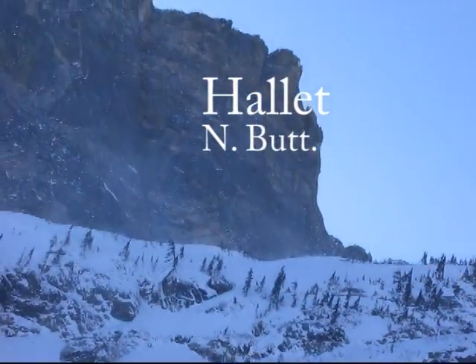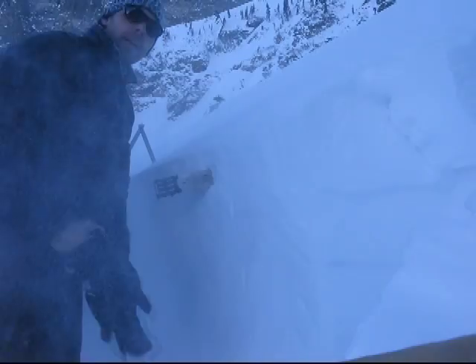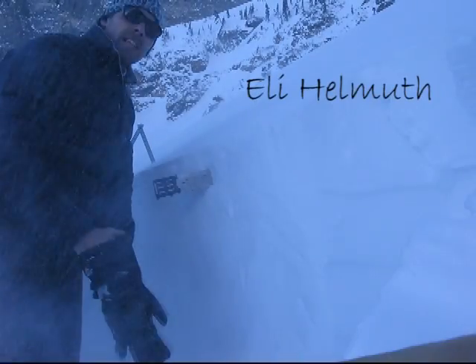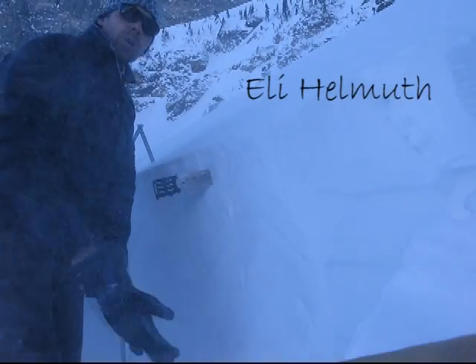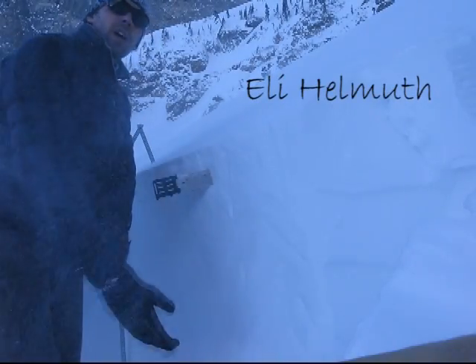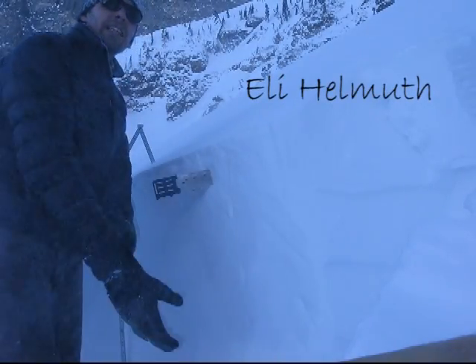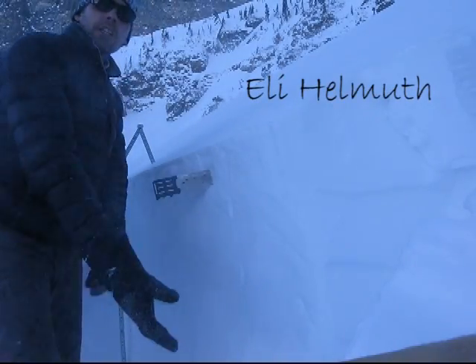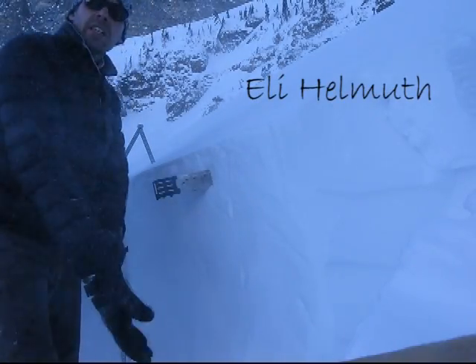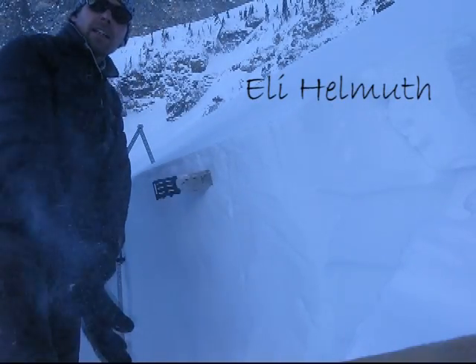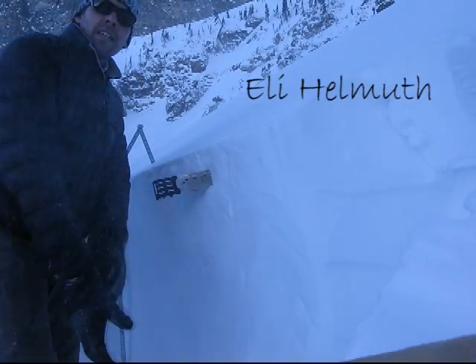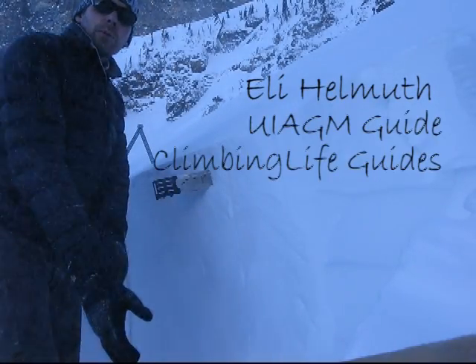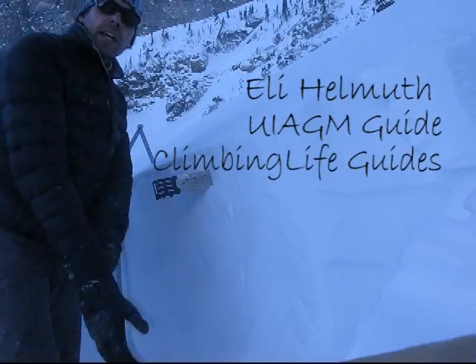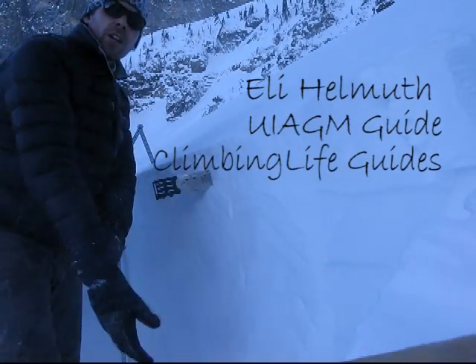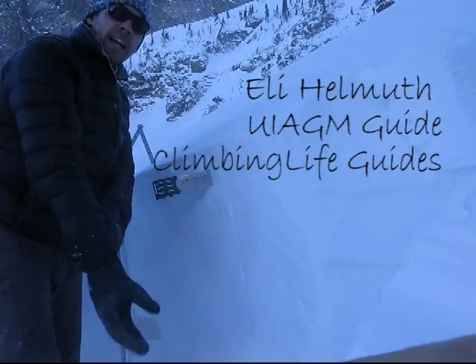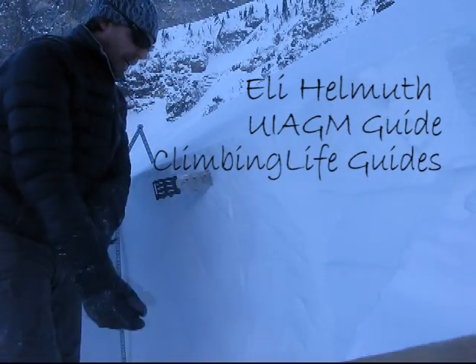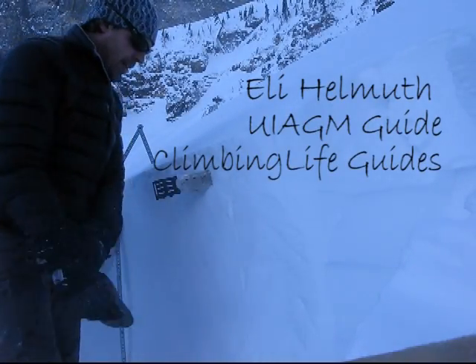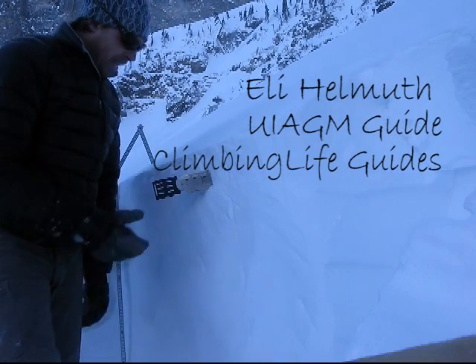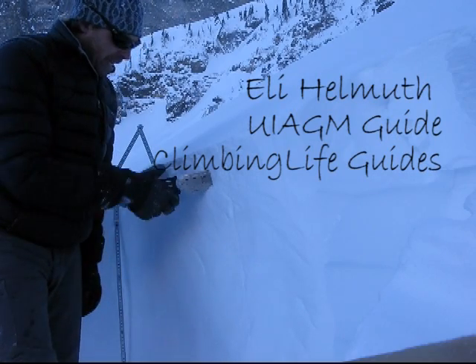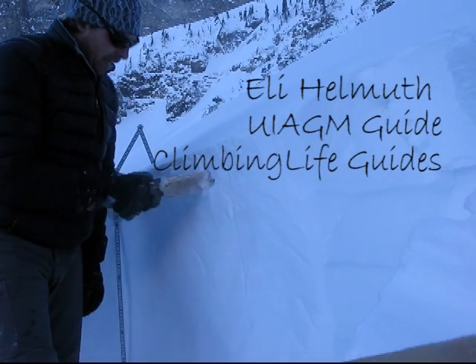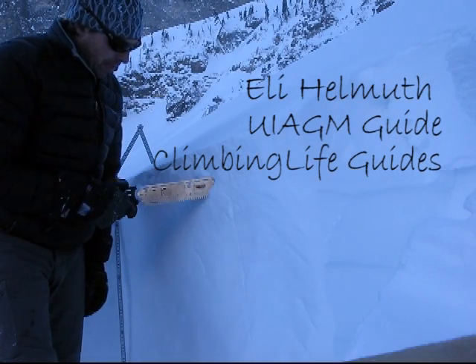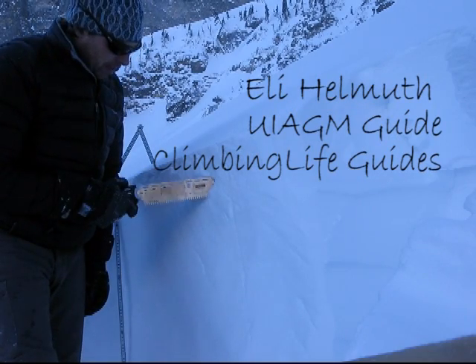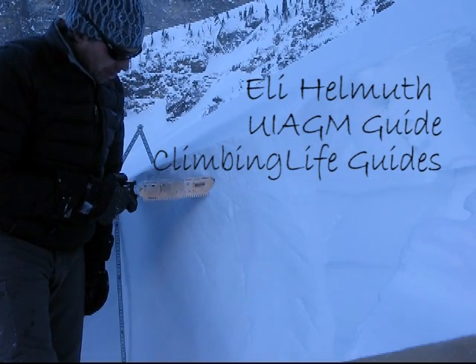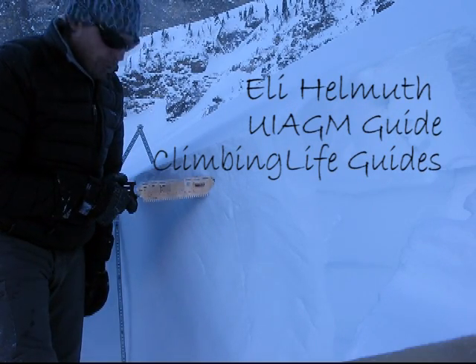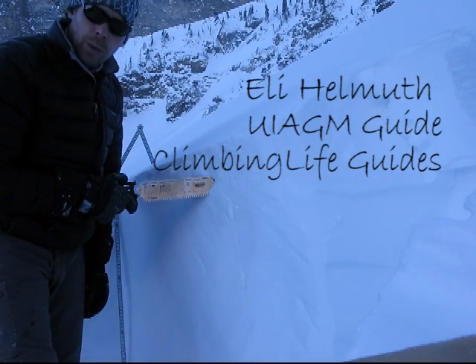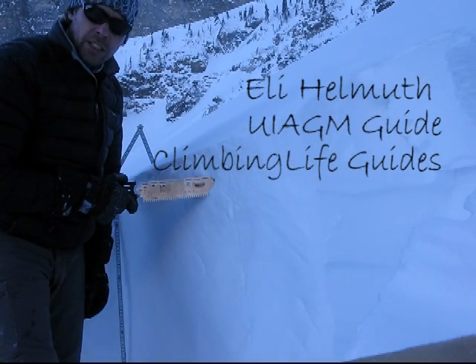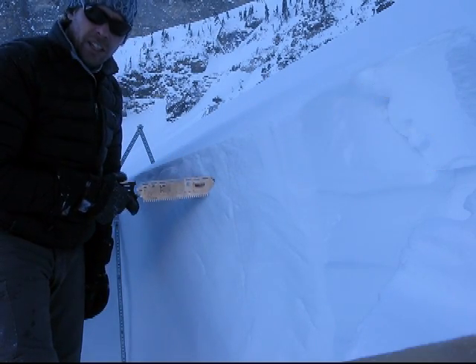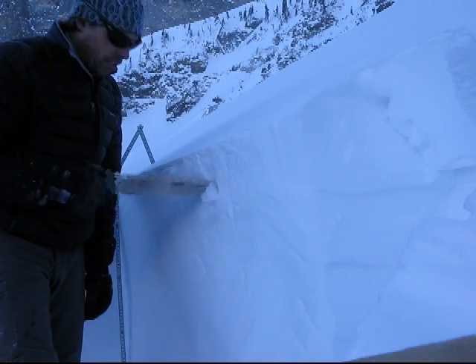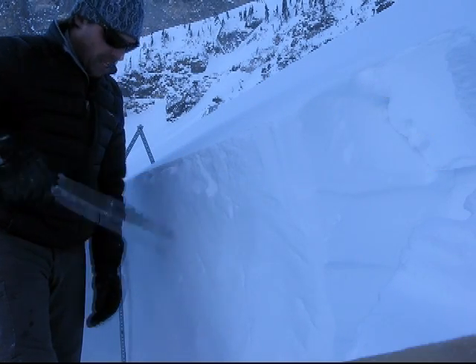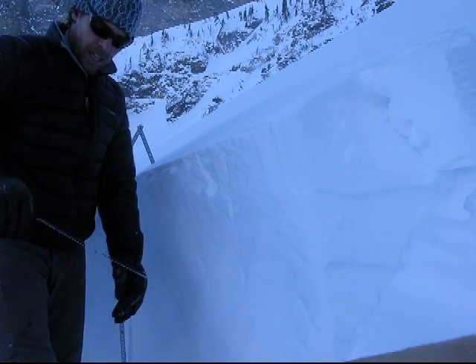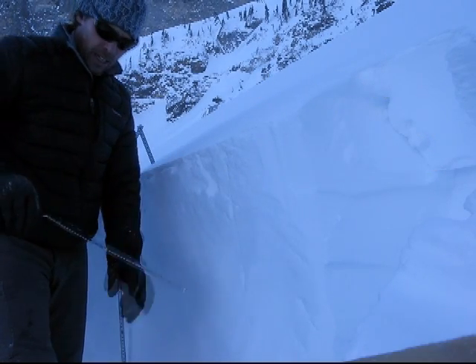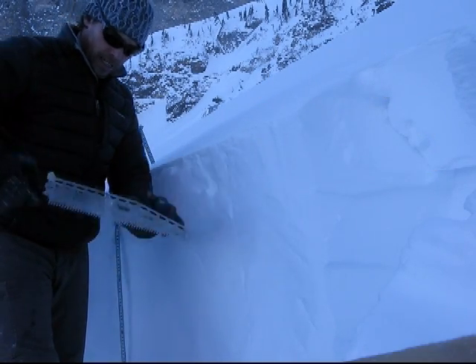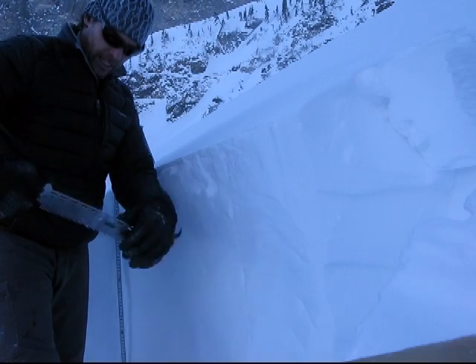I'm at the base of the Dead Elk Couloir, right at the junction between the Dead Elk and the Dragon Tail. And I am using this new Brooks Range saw that I've just gotten to test.